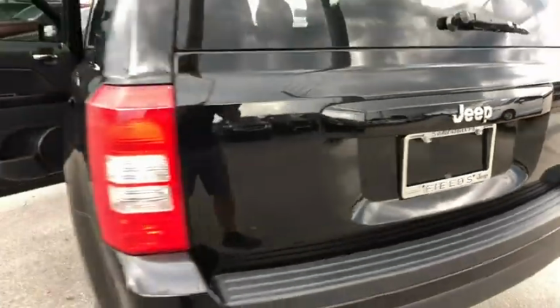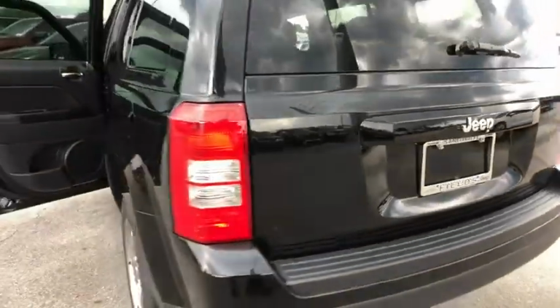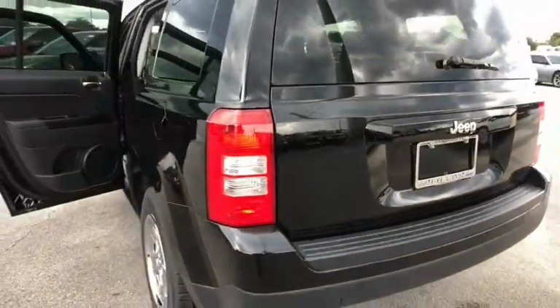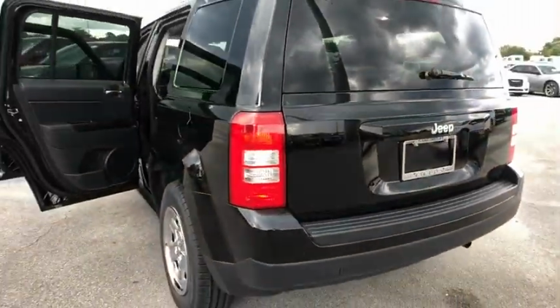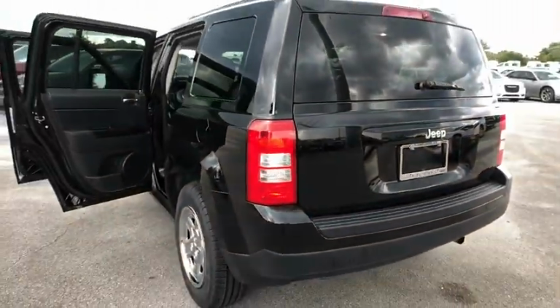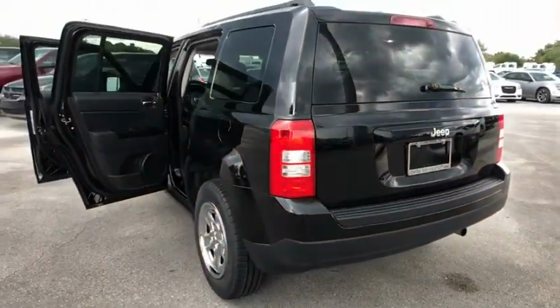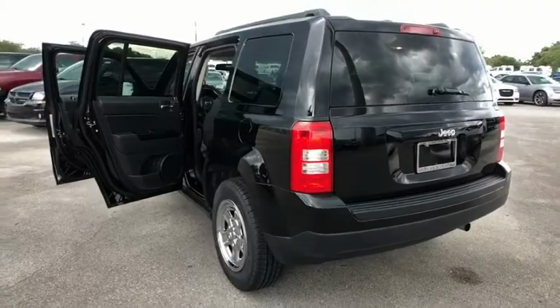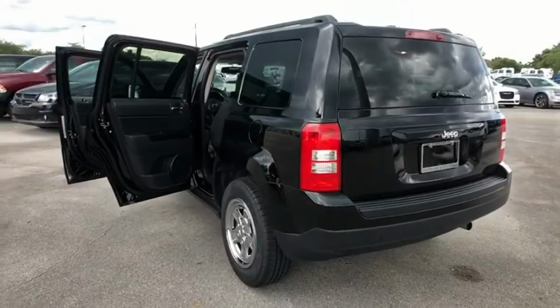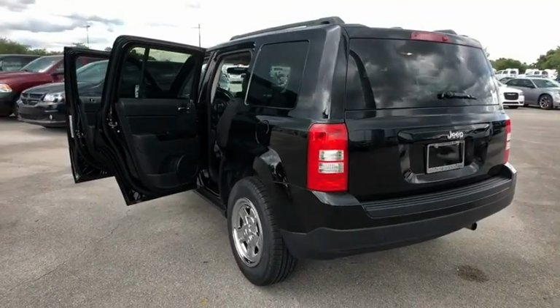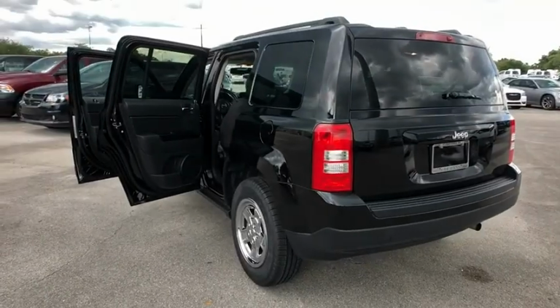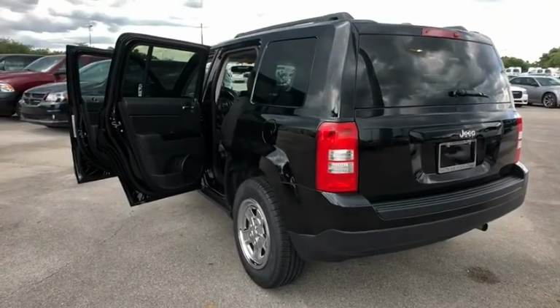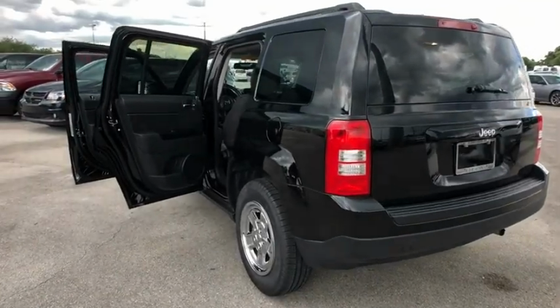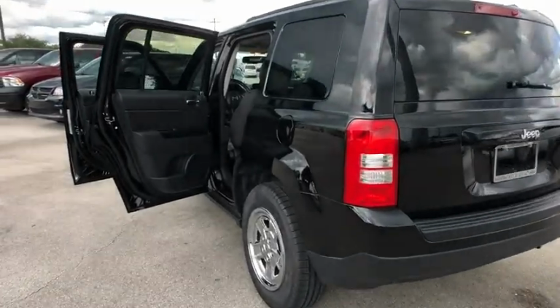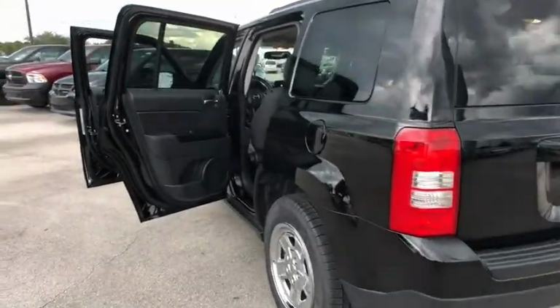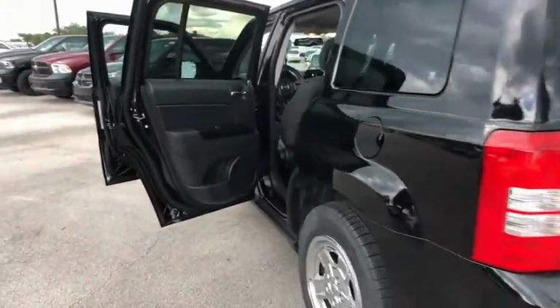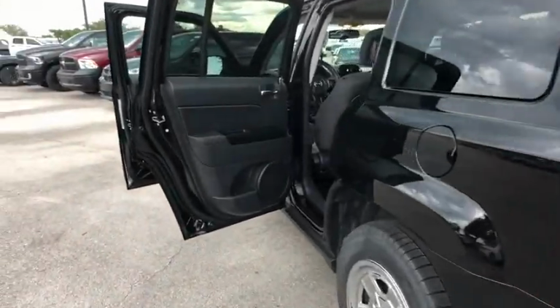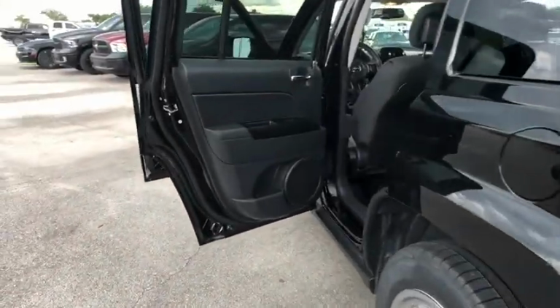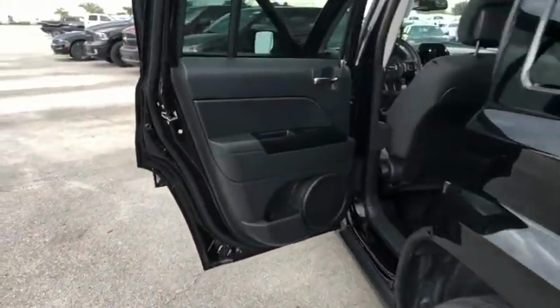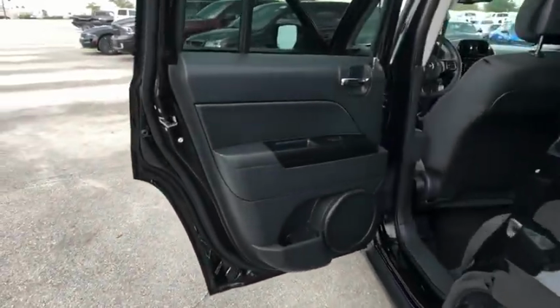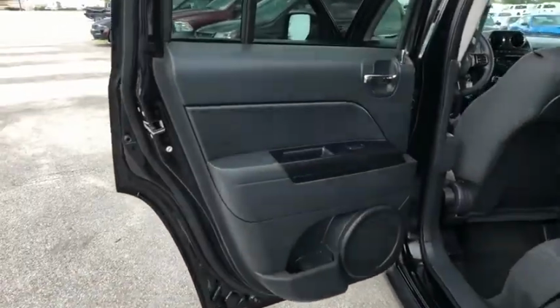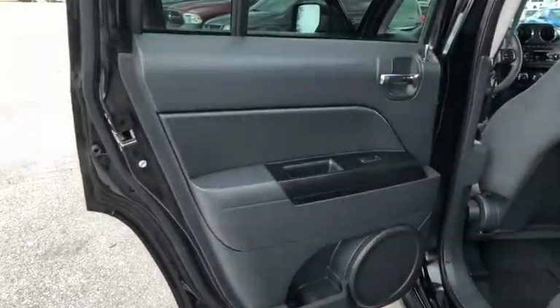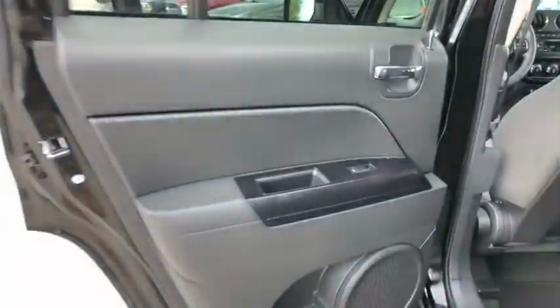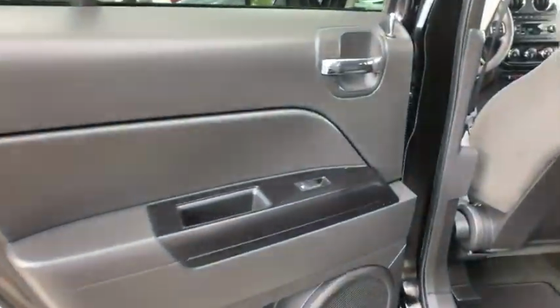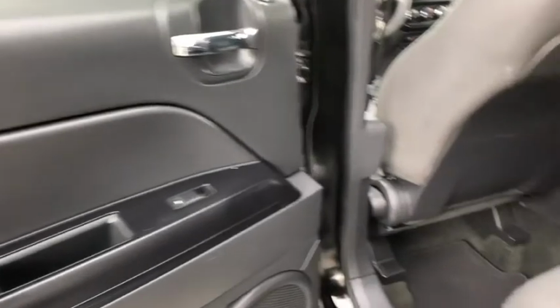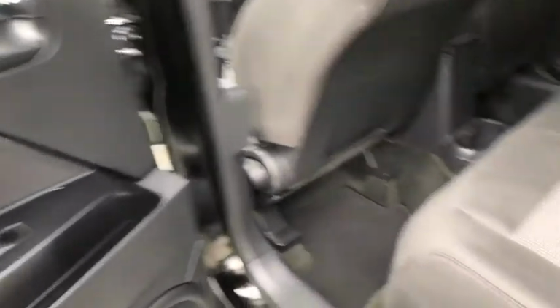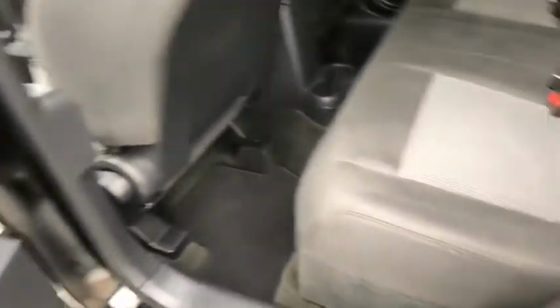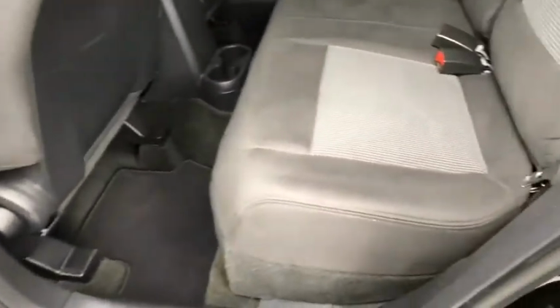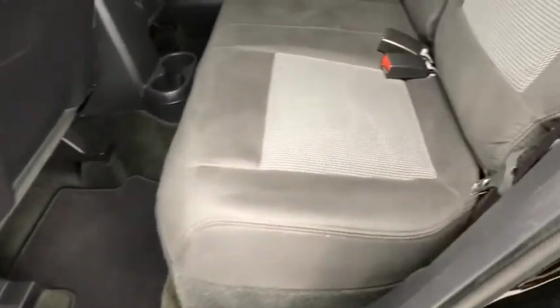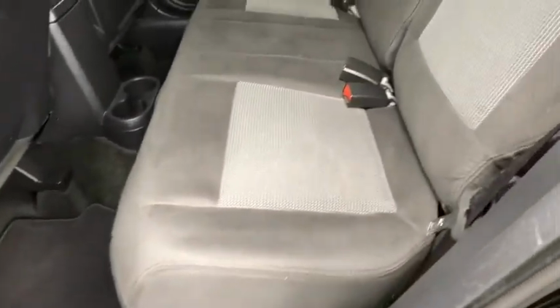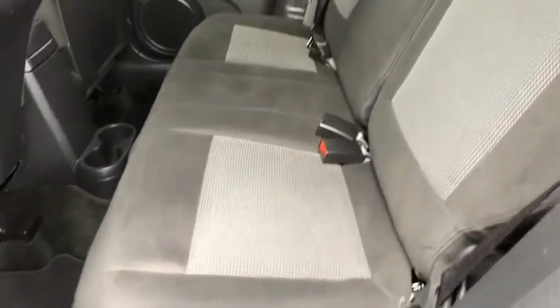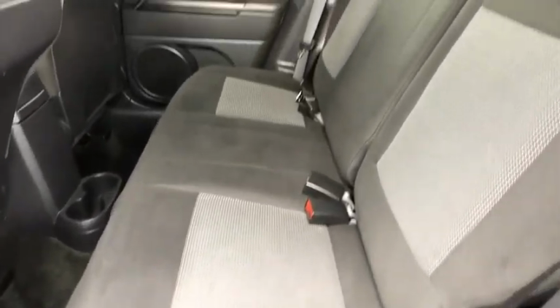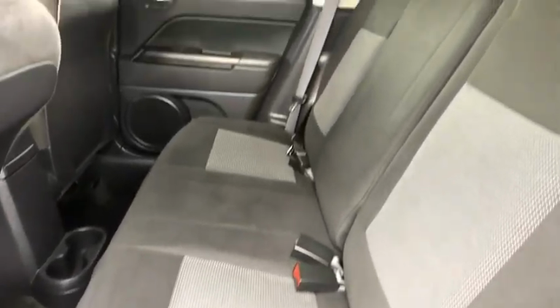Front wheel drive, rear defrost, fog lamps, child safety locks, passenger airbag, bucket seats, MP3 player, CD player, intermittent wipers.